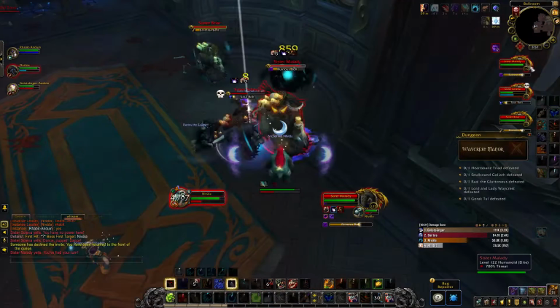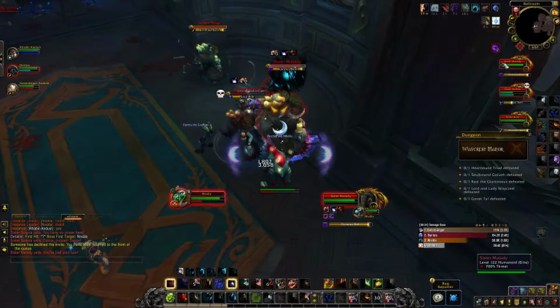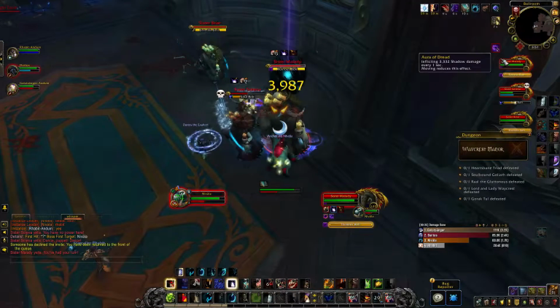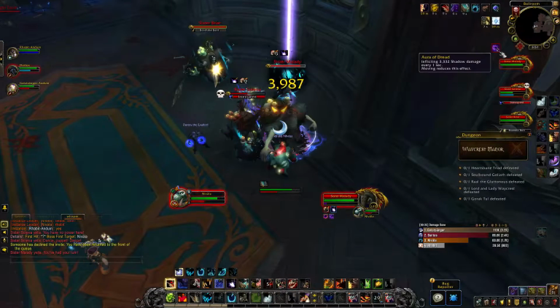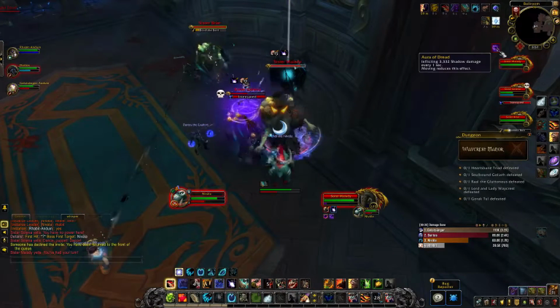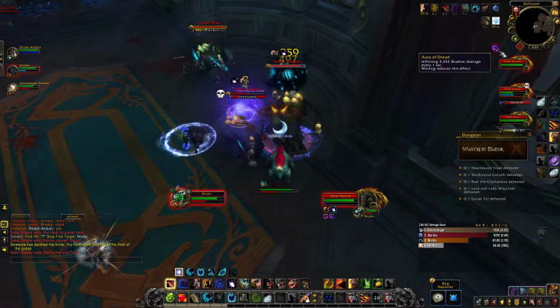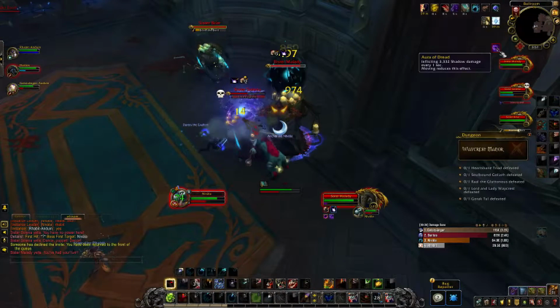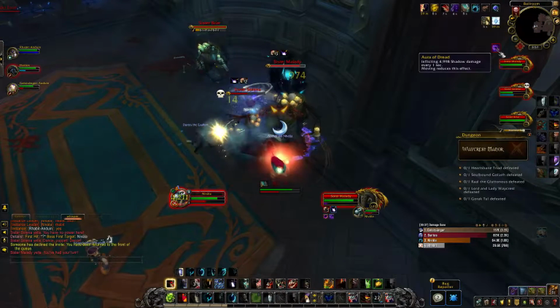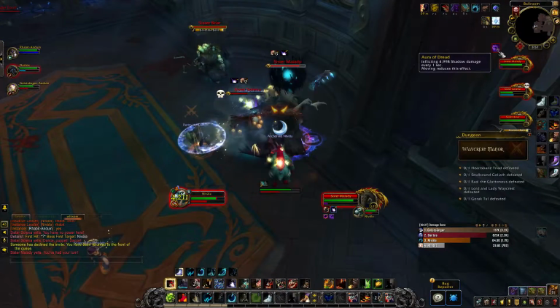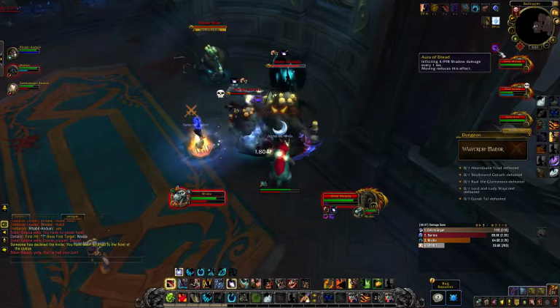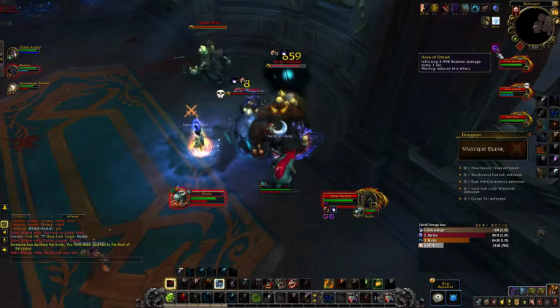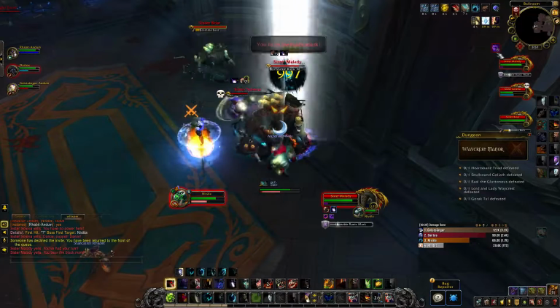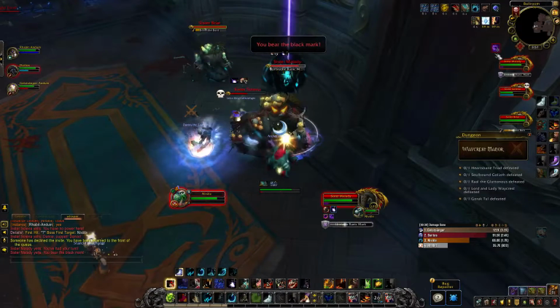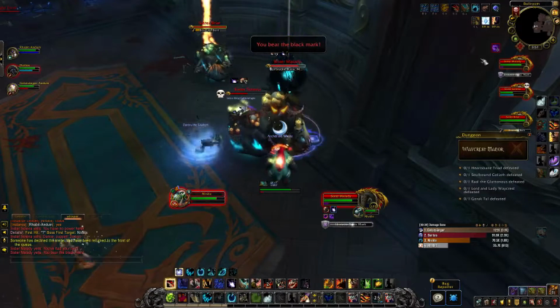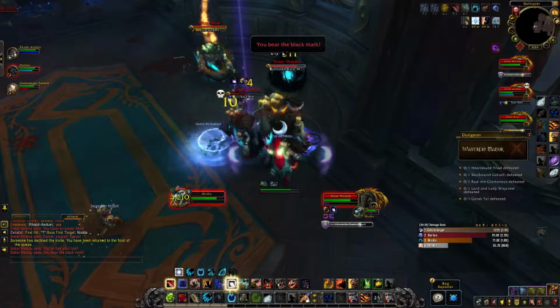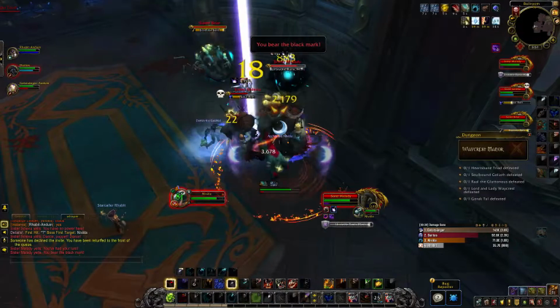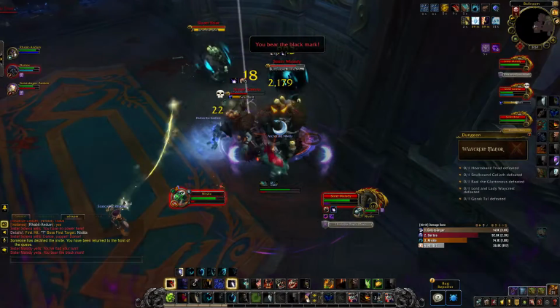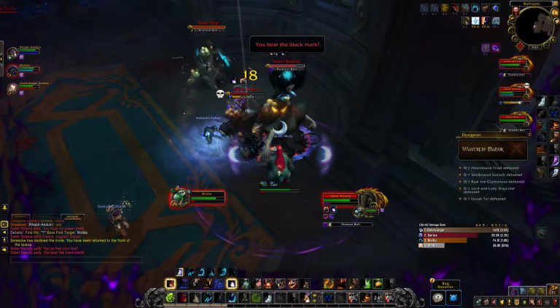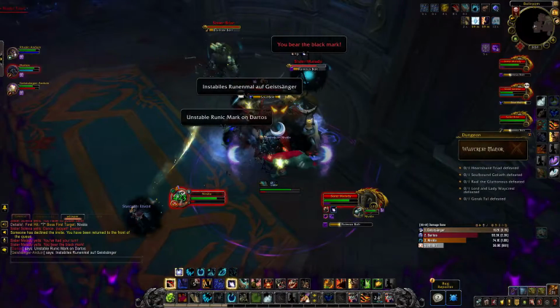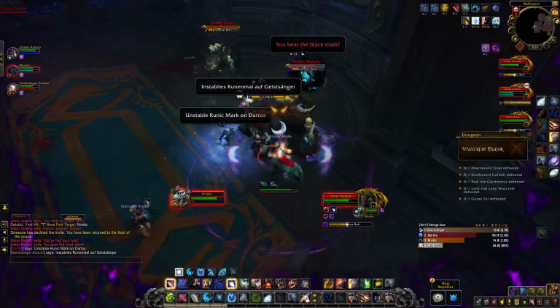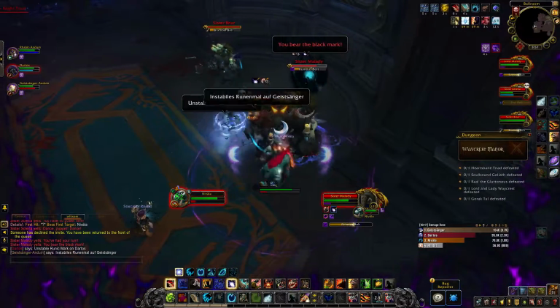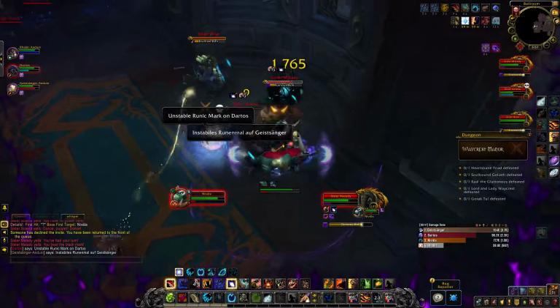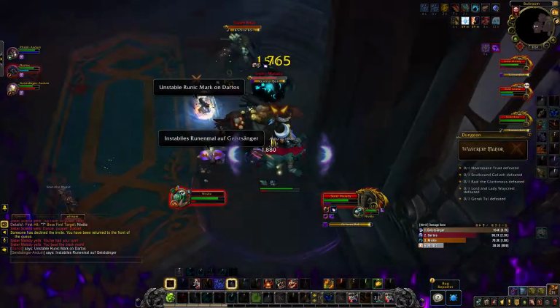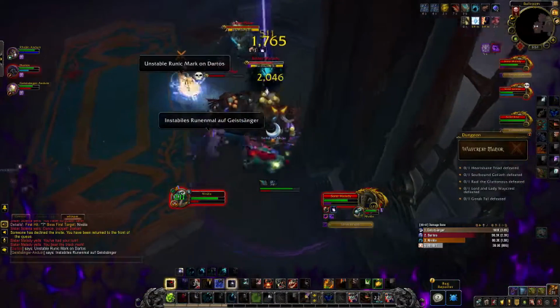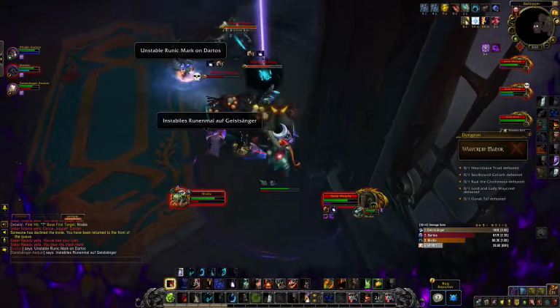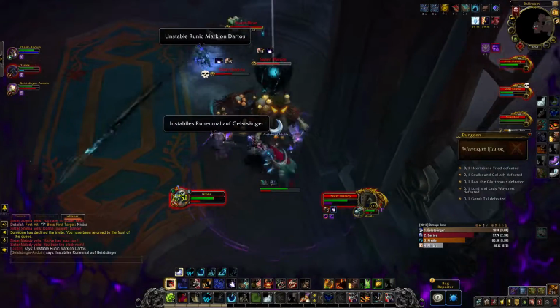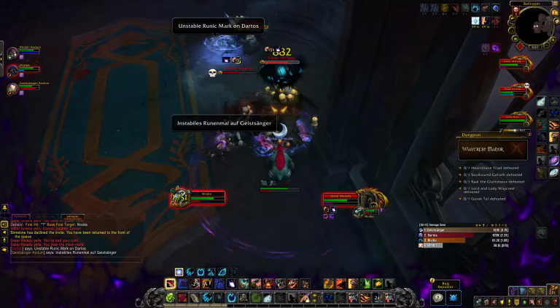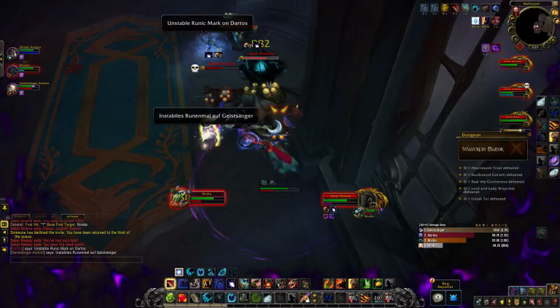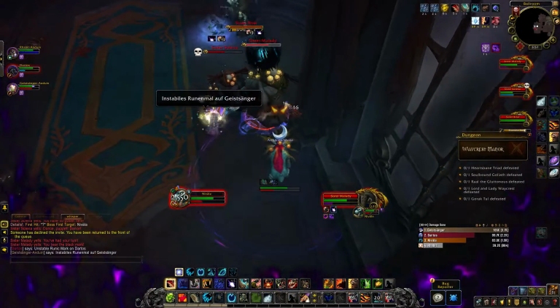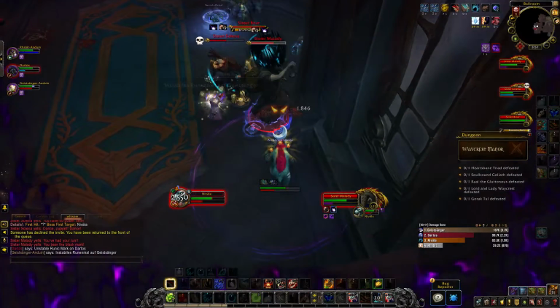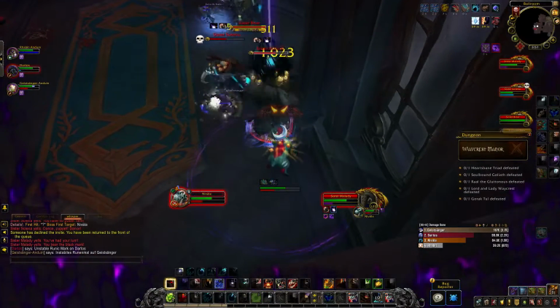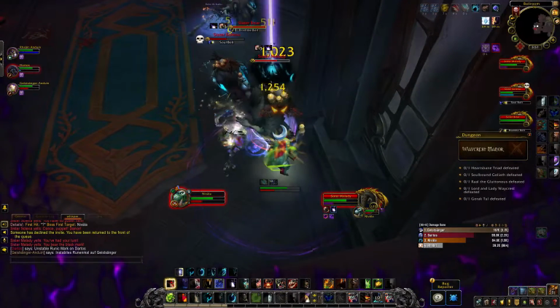Next is Milady. Her aura will apply a stacking debuff to players that applies shadow damage every second. When she is active, make sure to jump or move side to side so you only ever have one stack, or else the healer can get quickly overwhelmed.